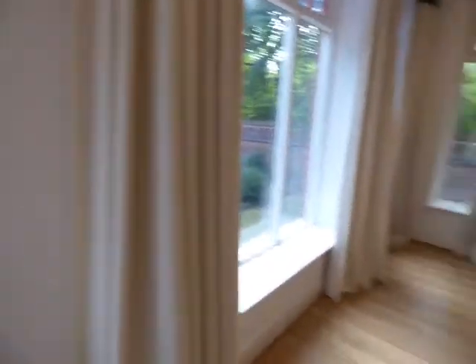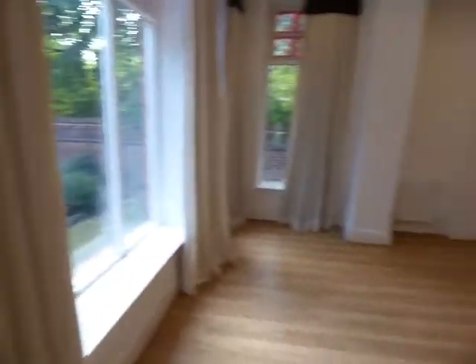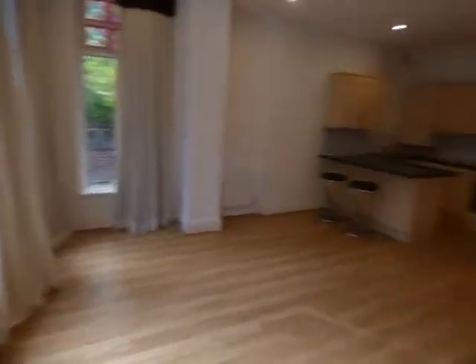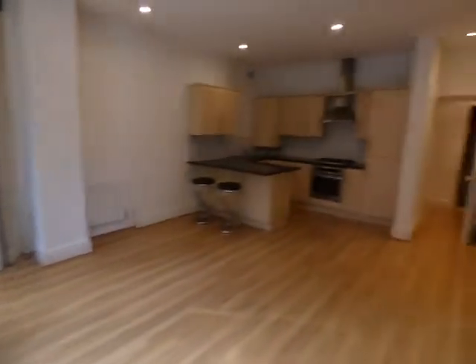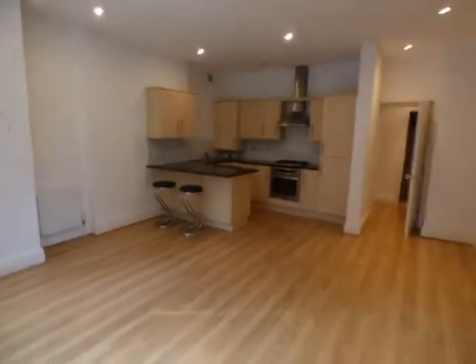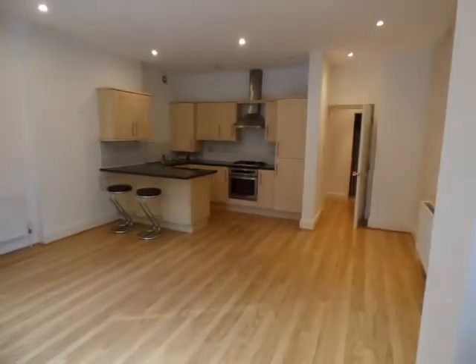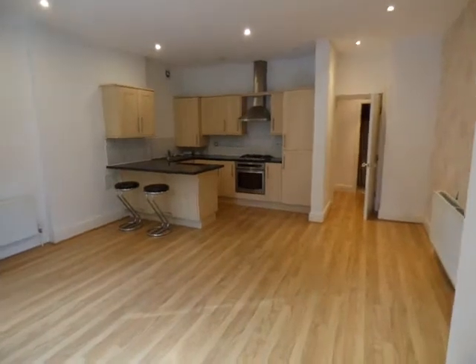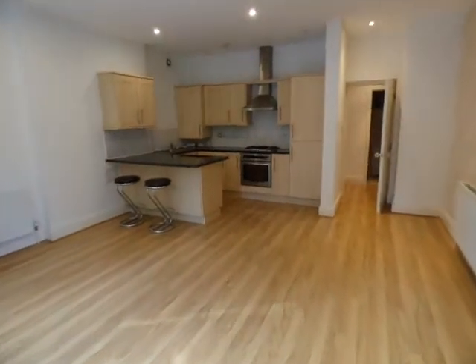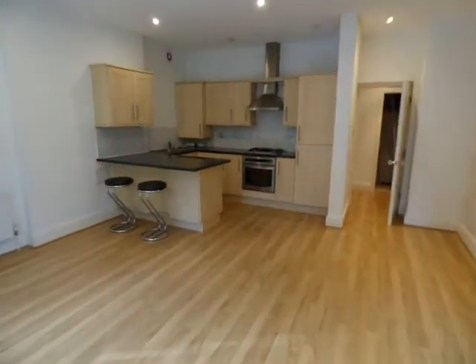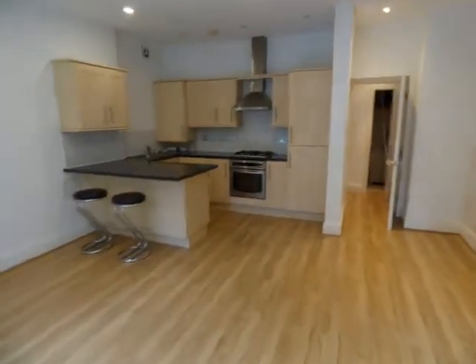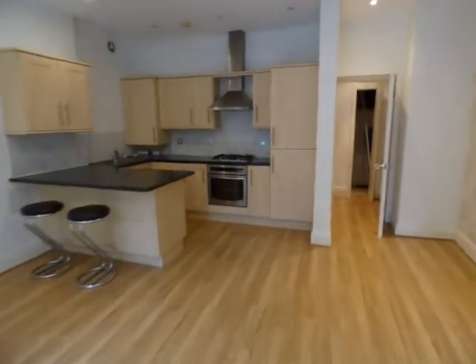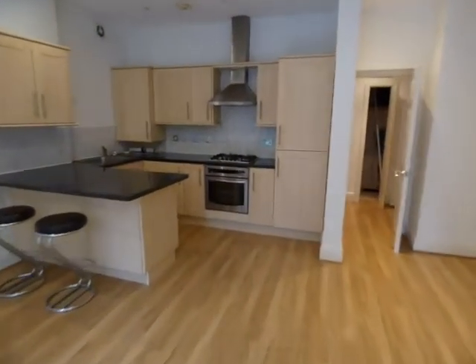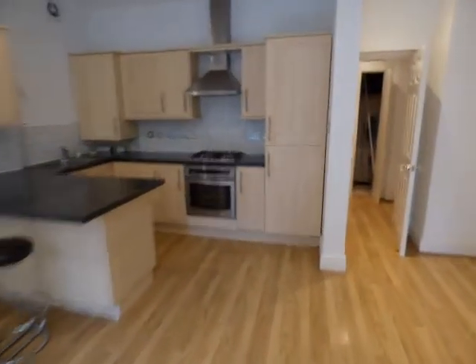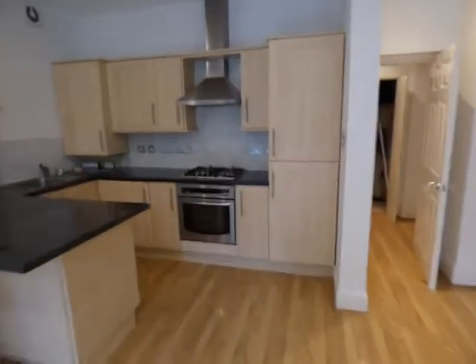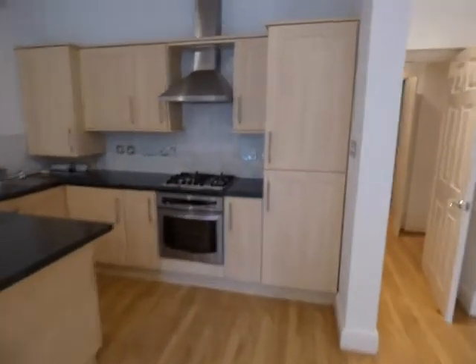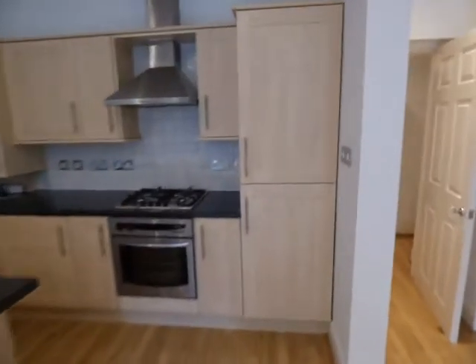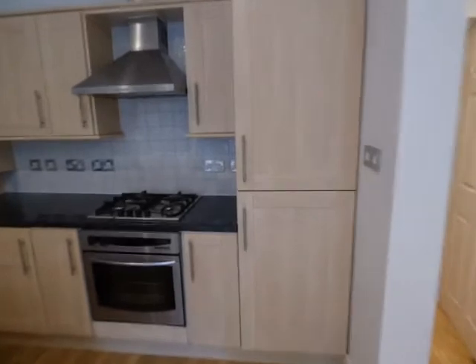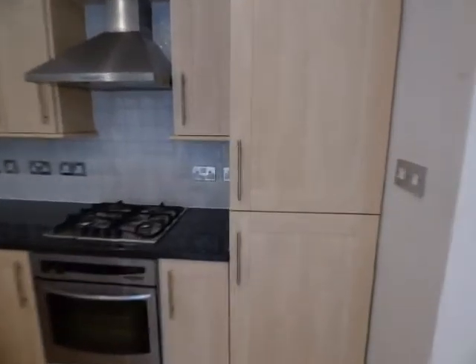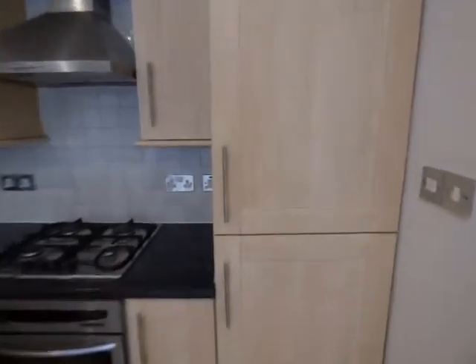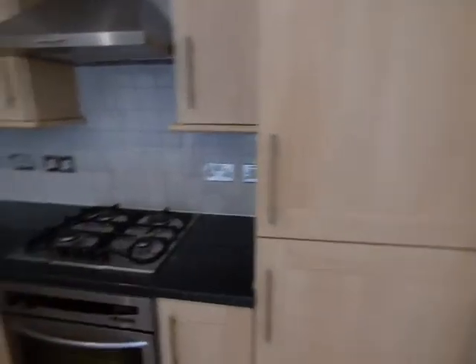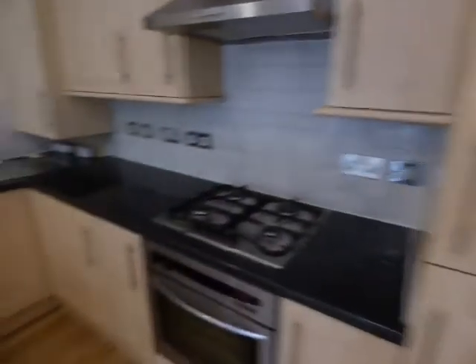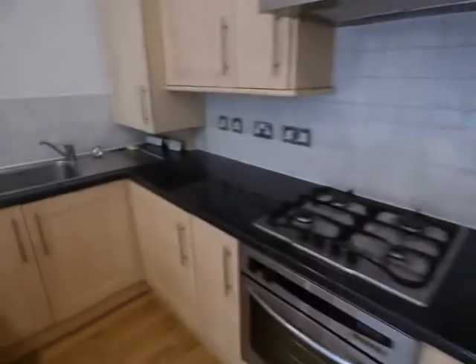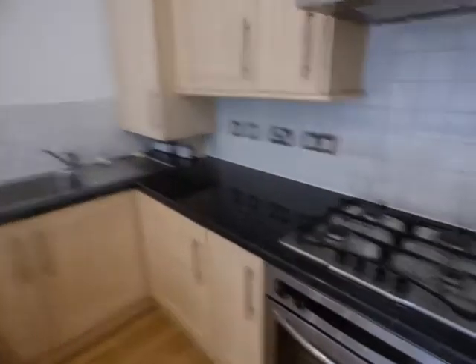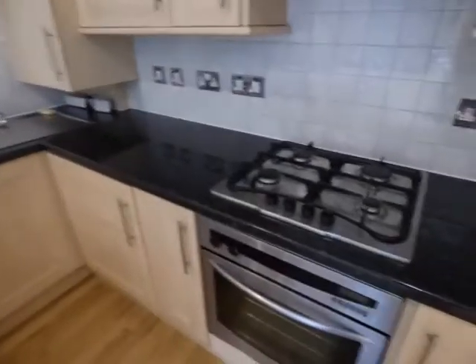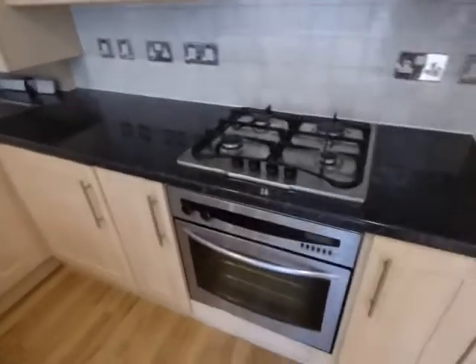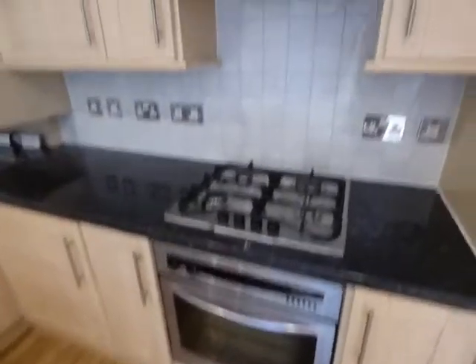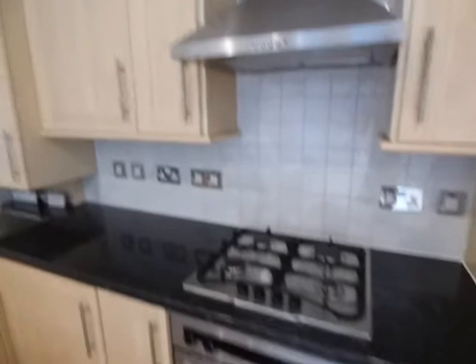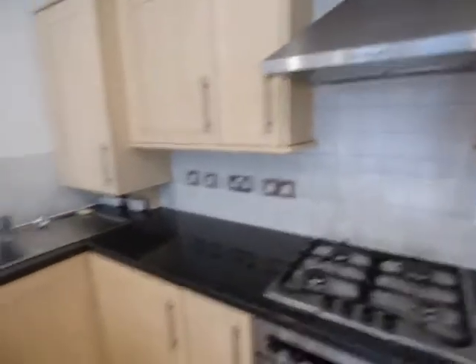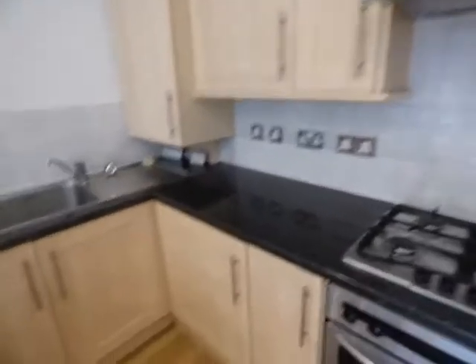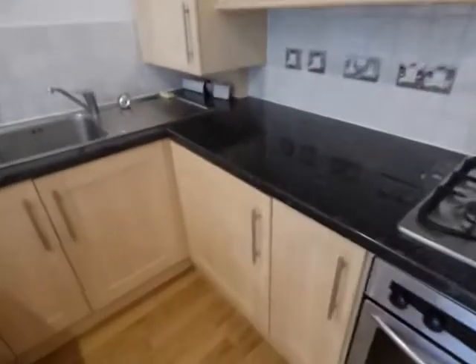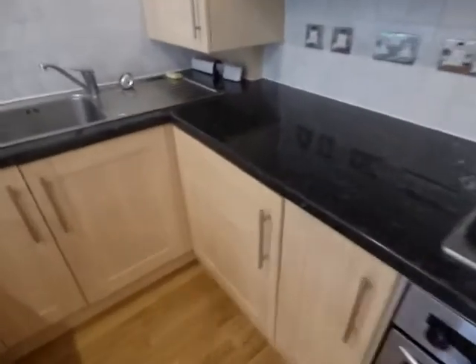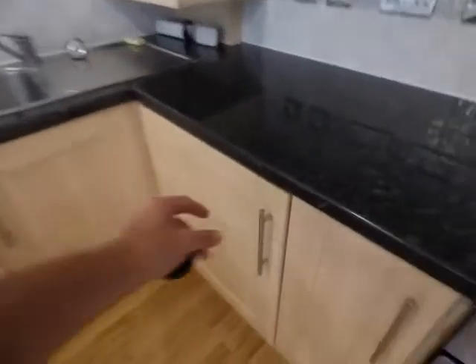Wooden flooring, open plan through to the kitchen which has got fitted appliances including a fitted fridge freezer which is concealed, an oven with hob above, and a washing machine.